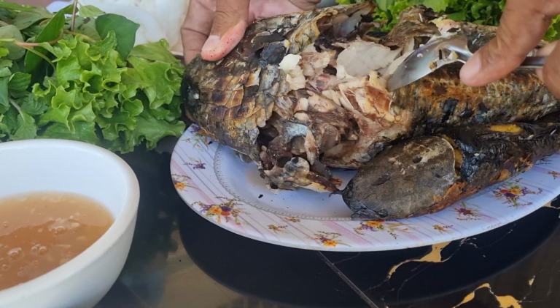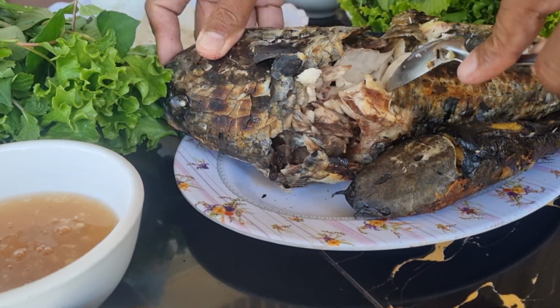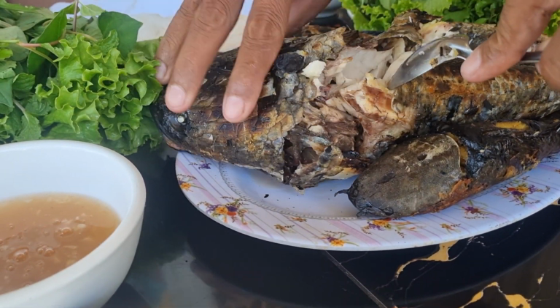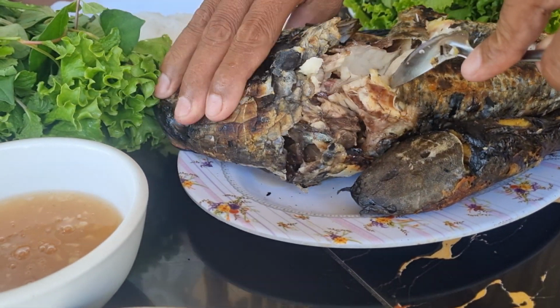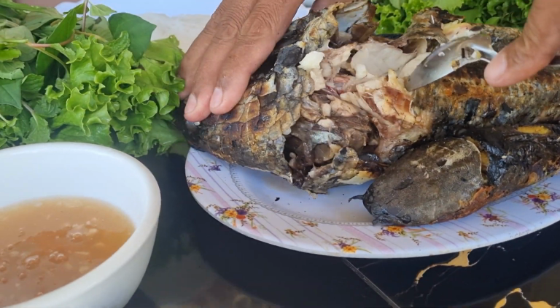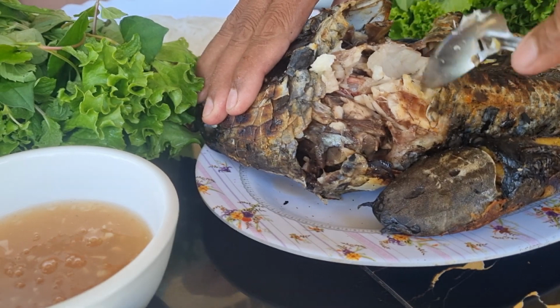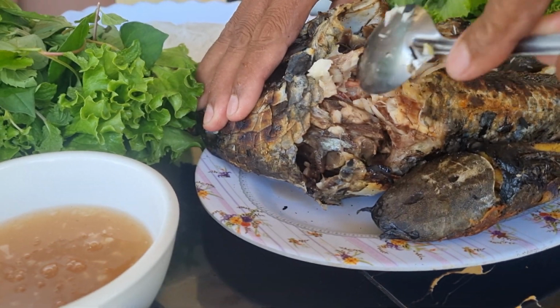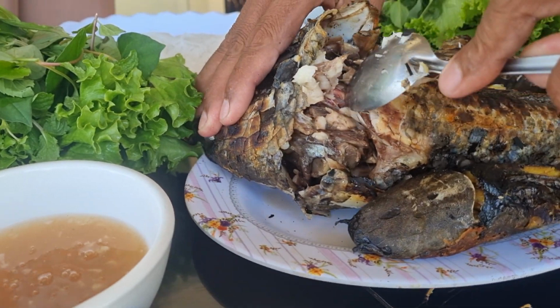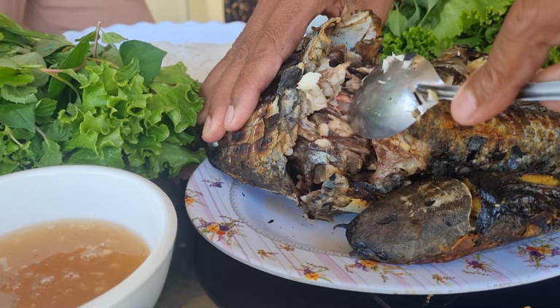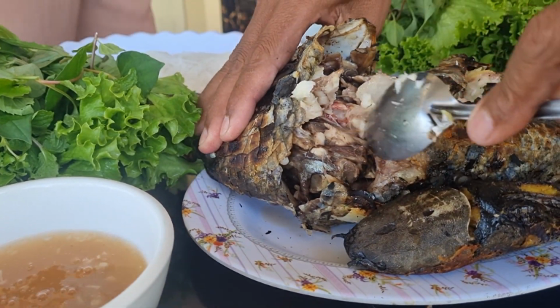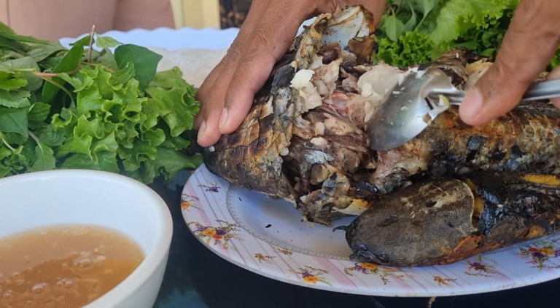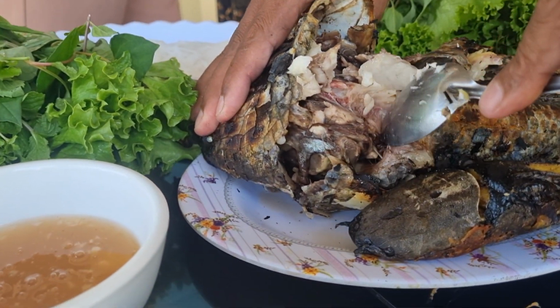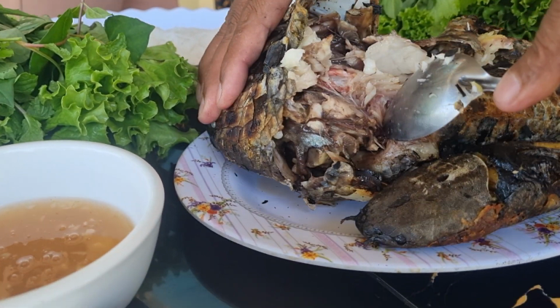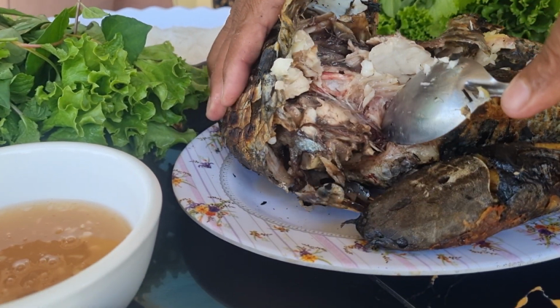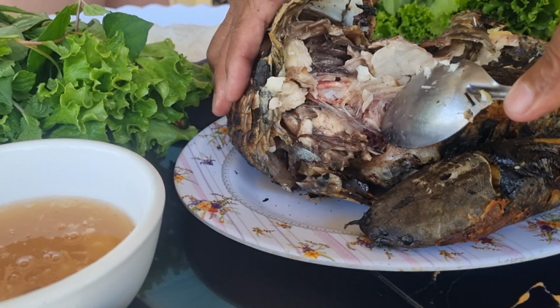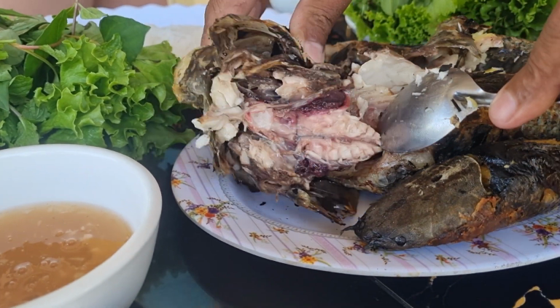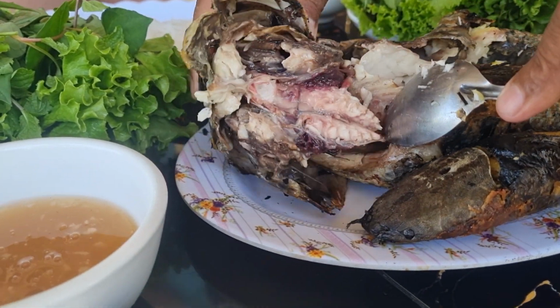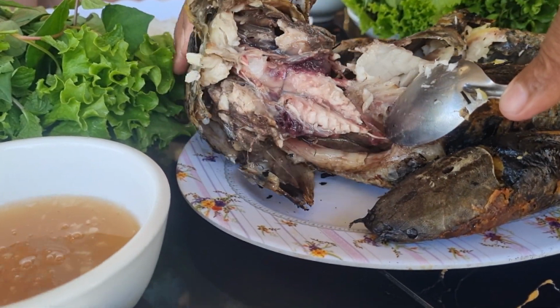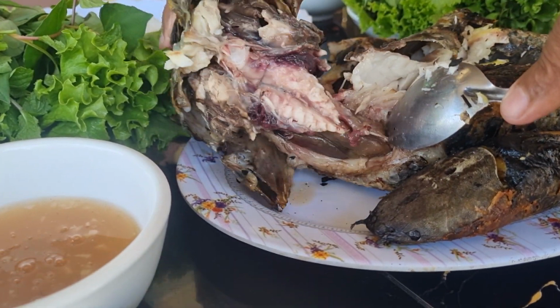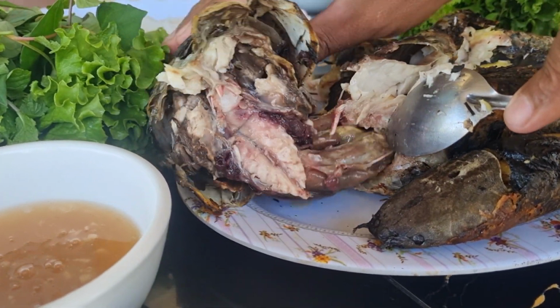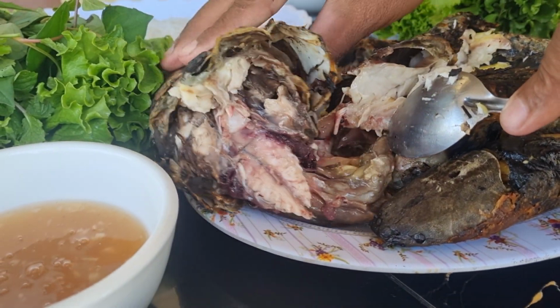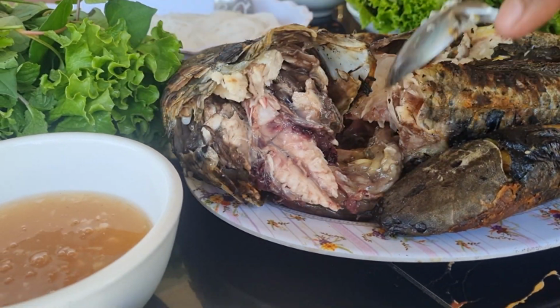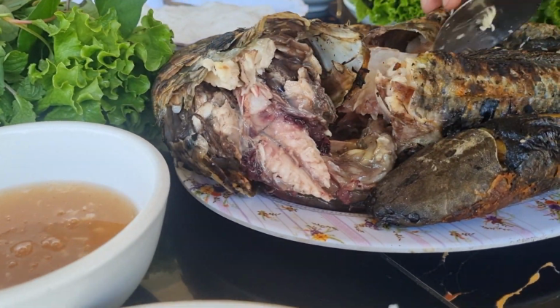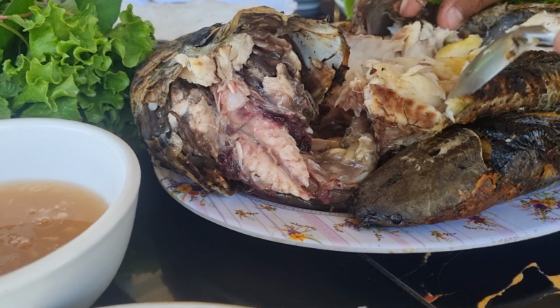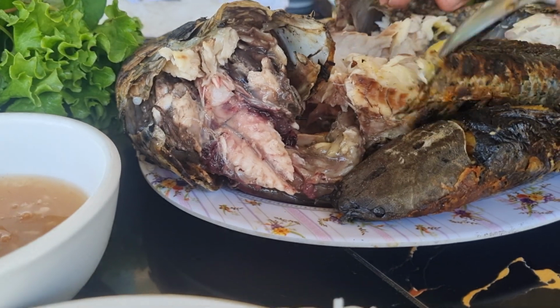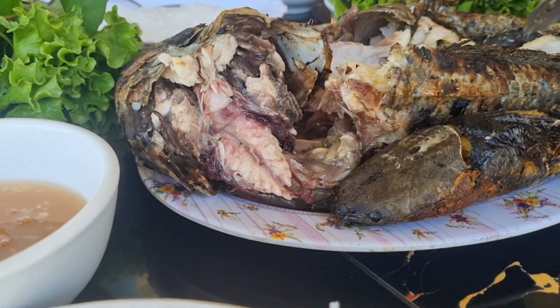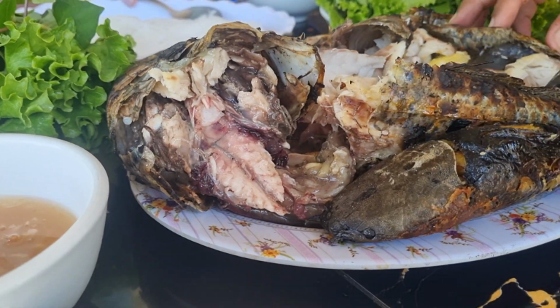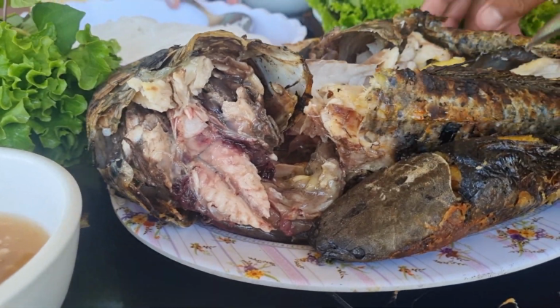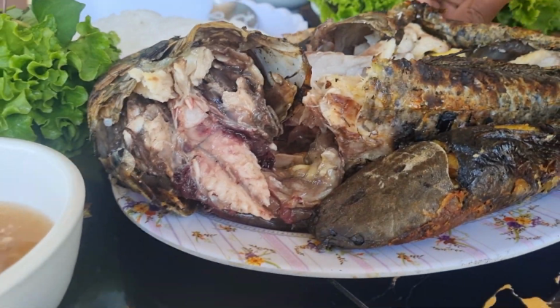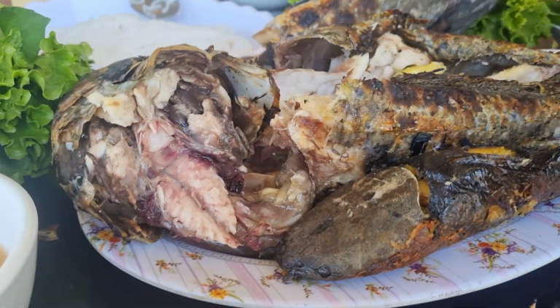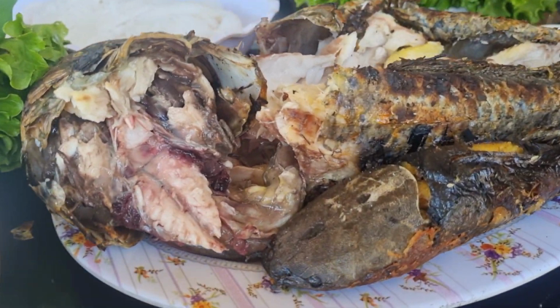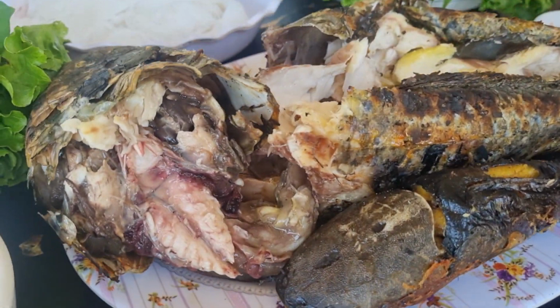Mom! She's good. She's good. She's good. Wow, mom's good.